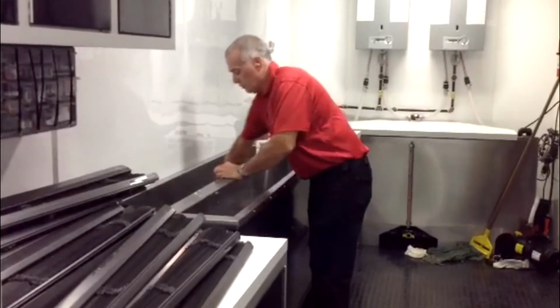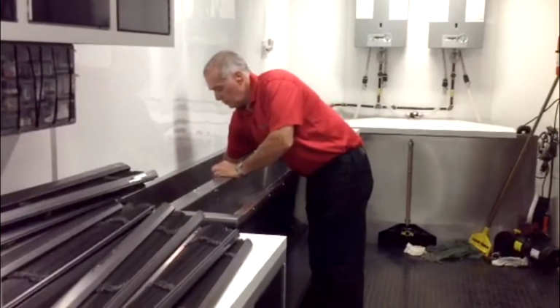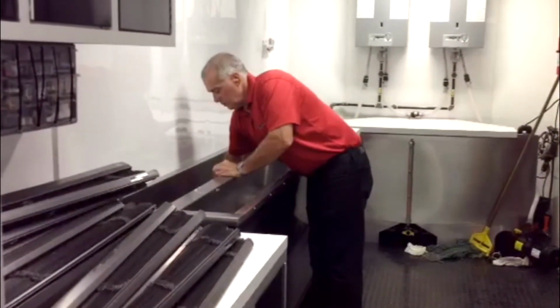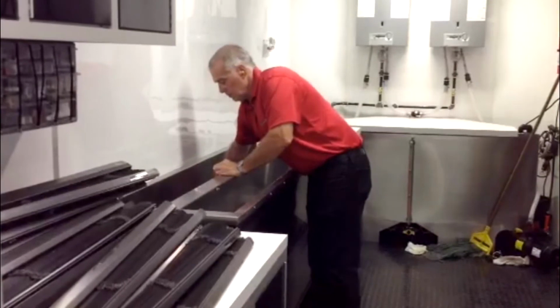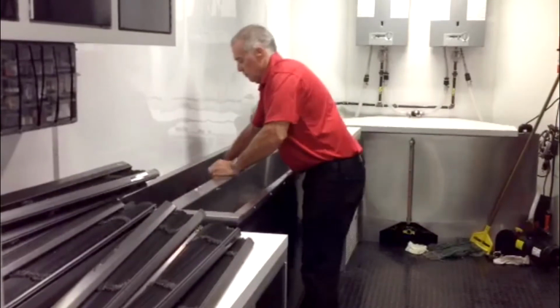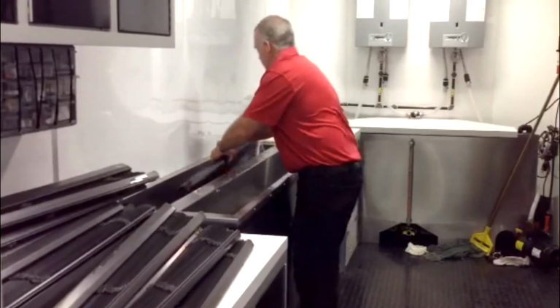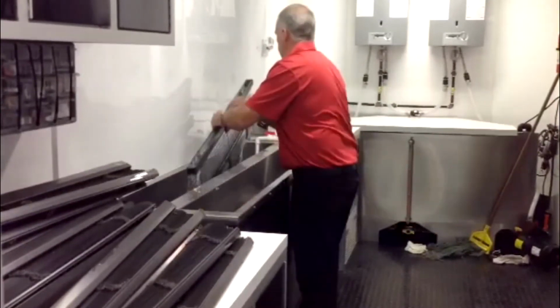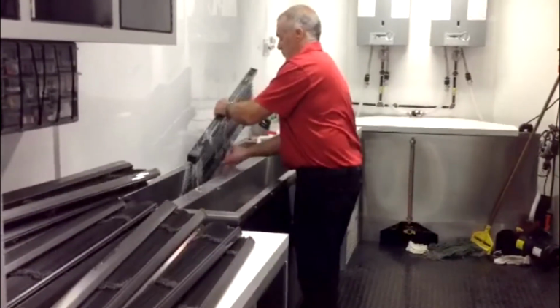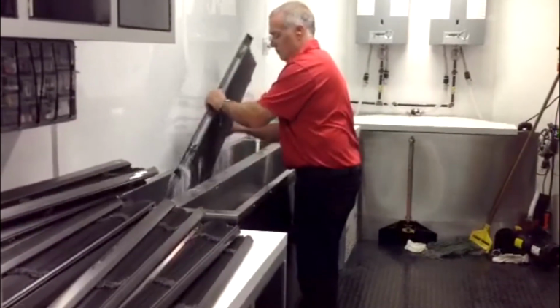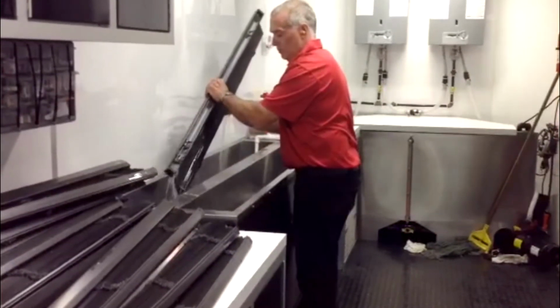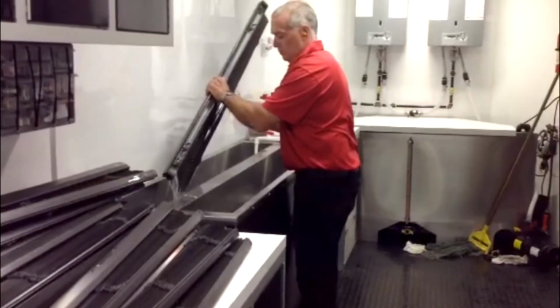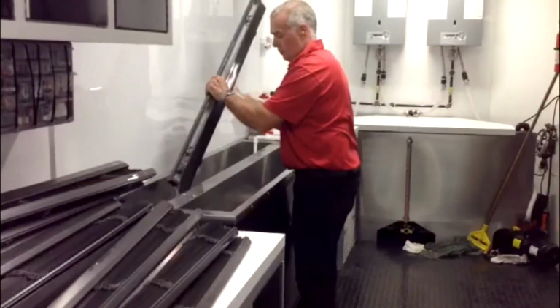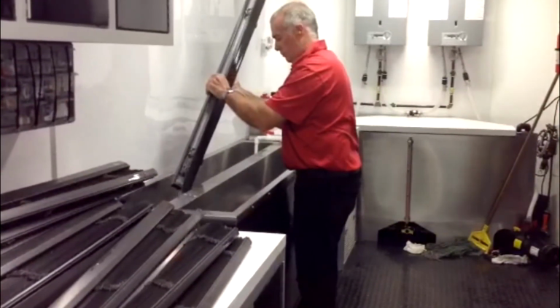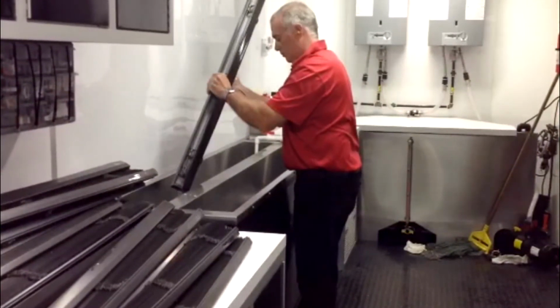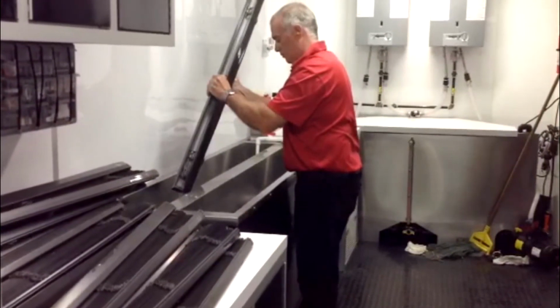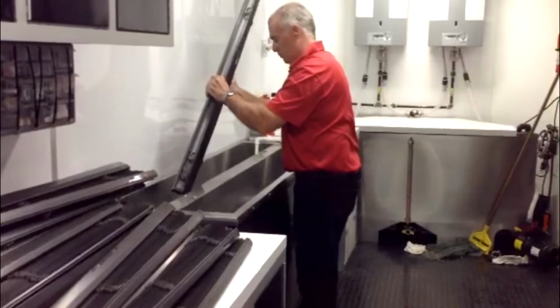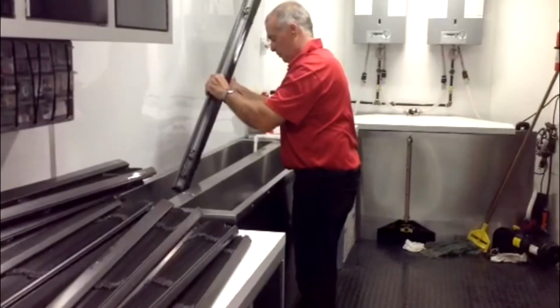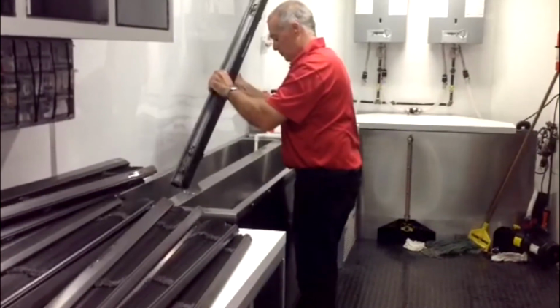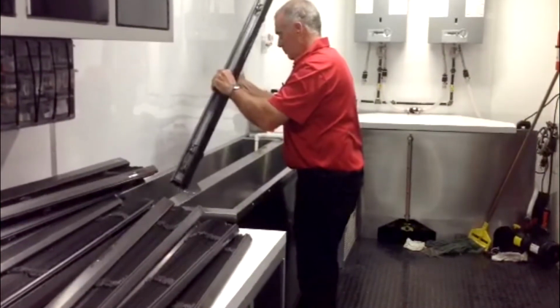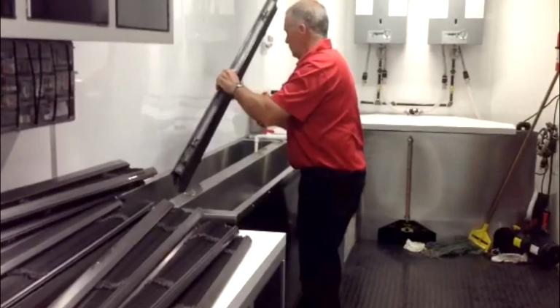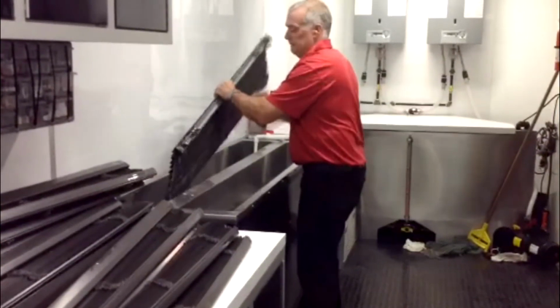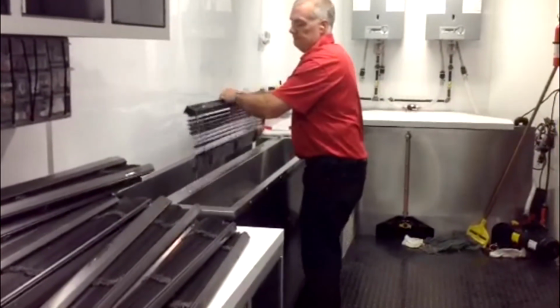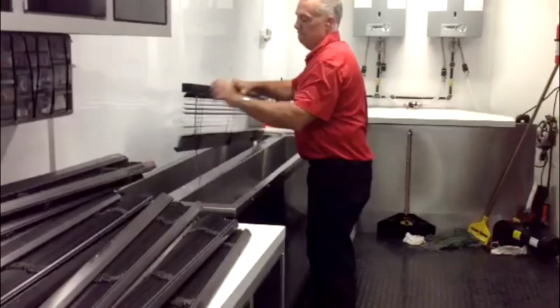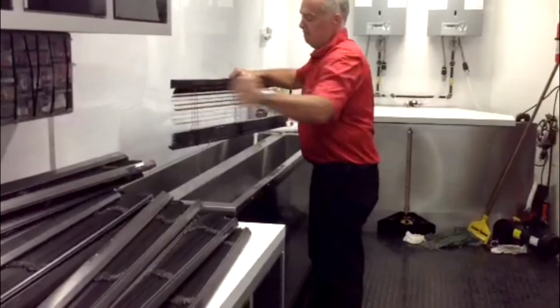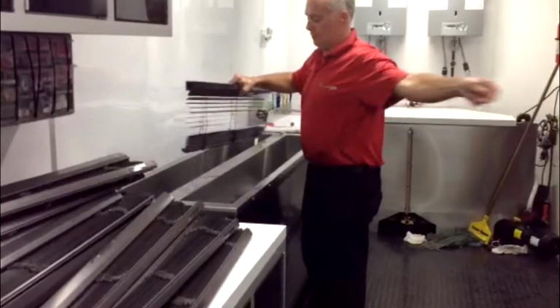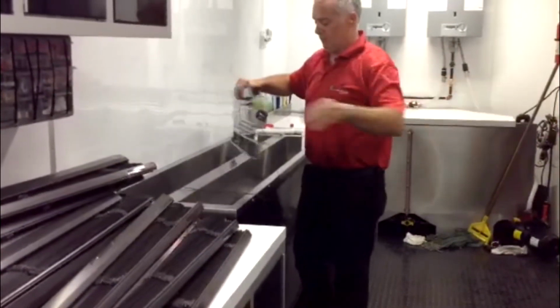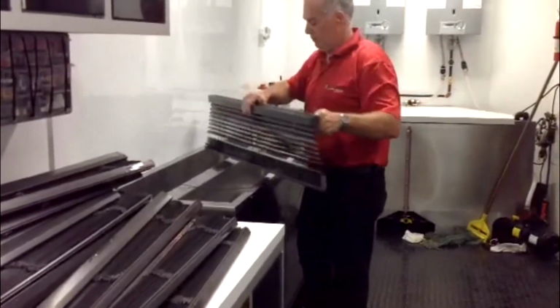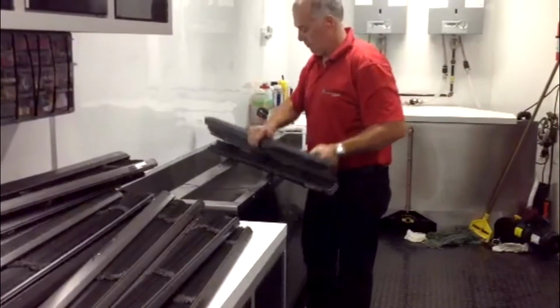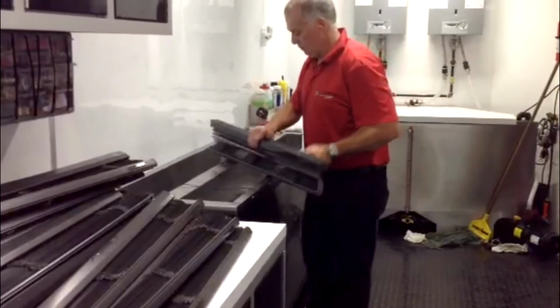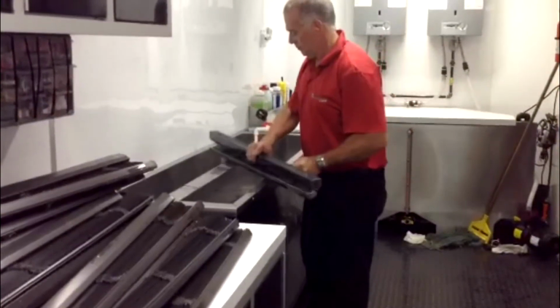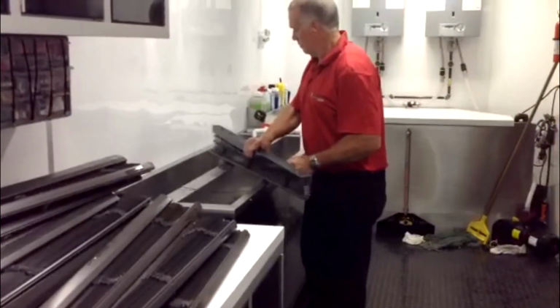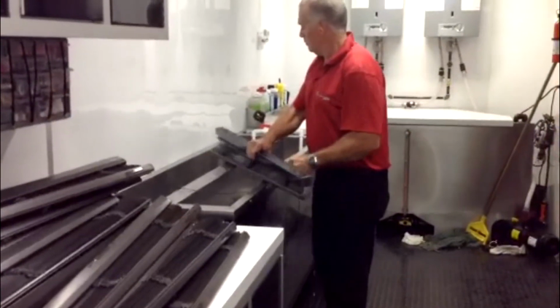The nice thing about a job like this is you're only staying in one place, bringing hundreds of blinds back to the trailer, as you can see this cleaner demonstrating. It only takes approximately one to two minutes to clean each blind at twelve dollars per blind.